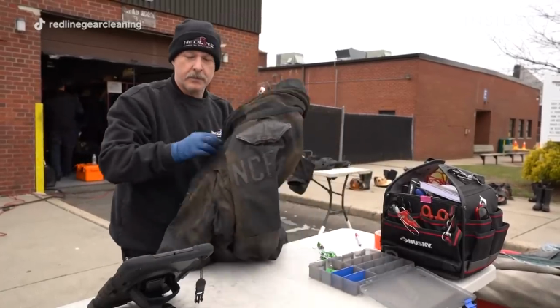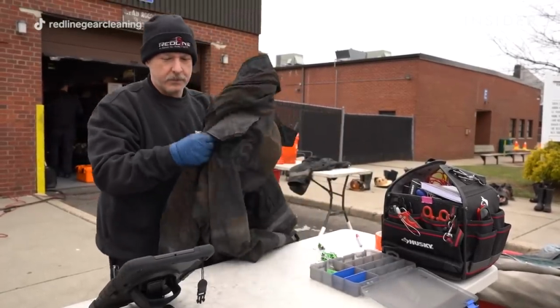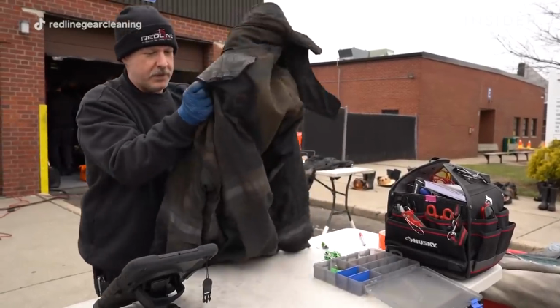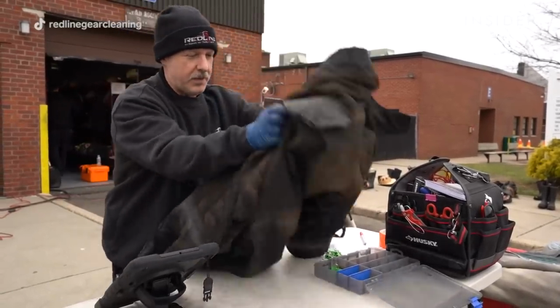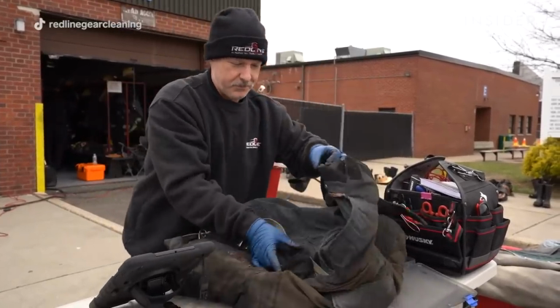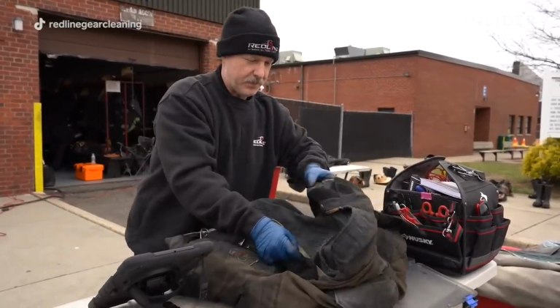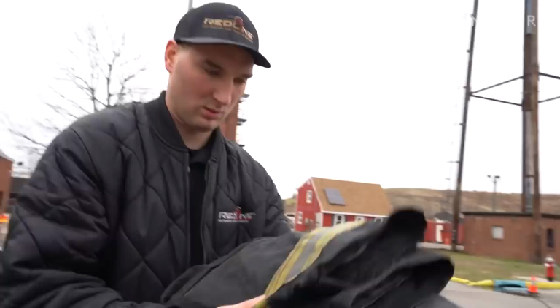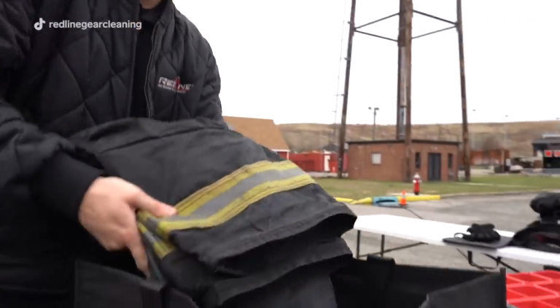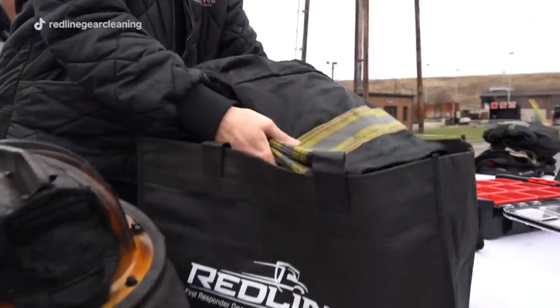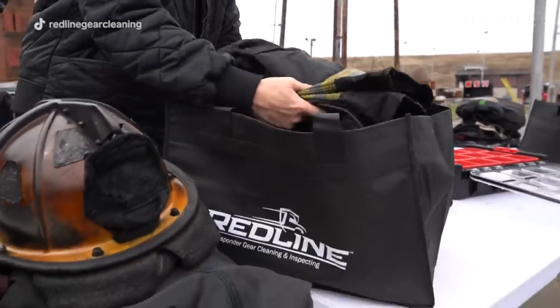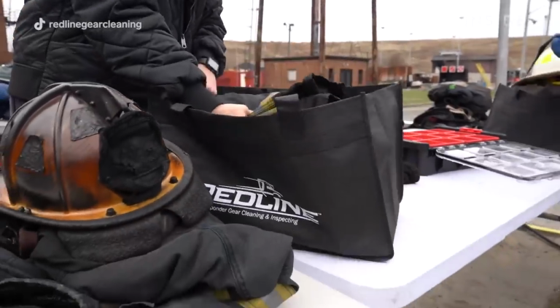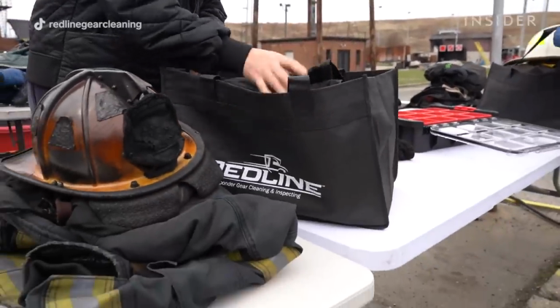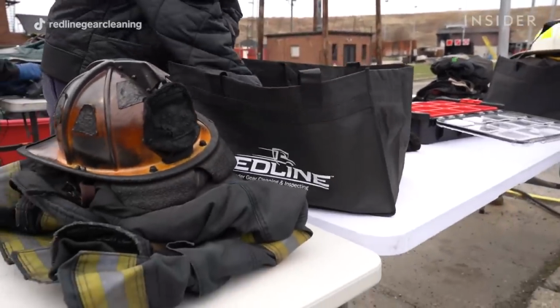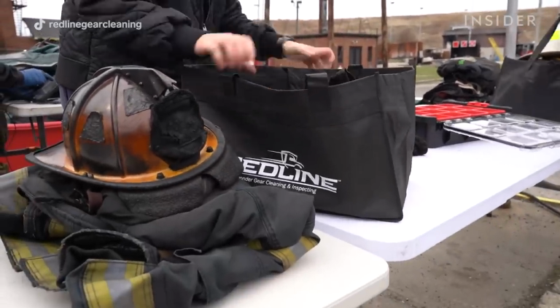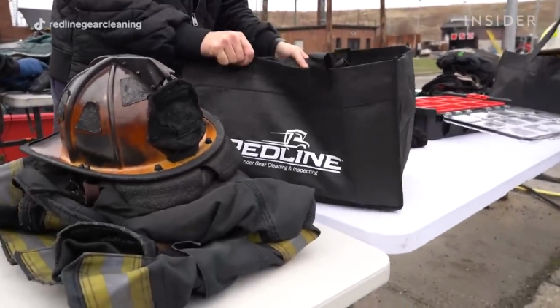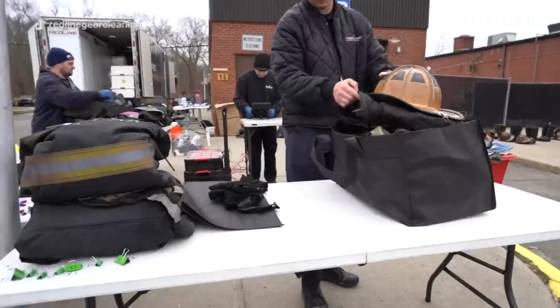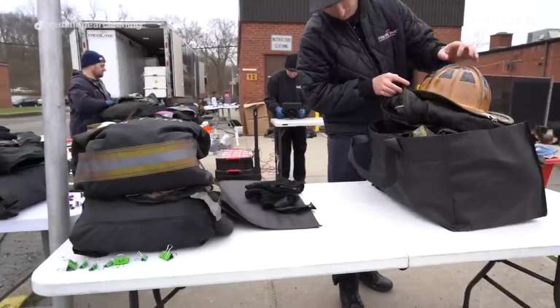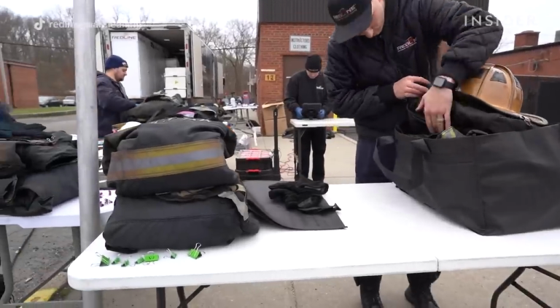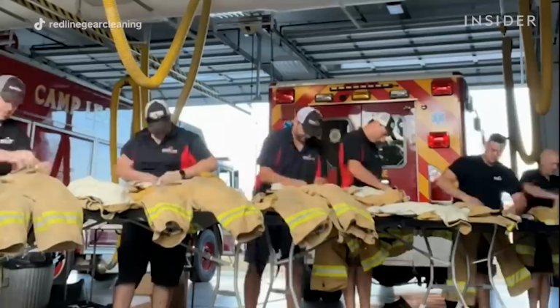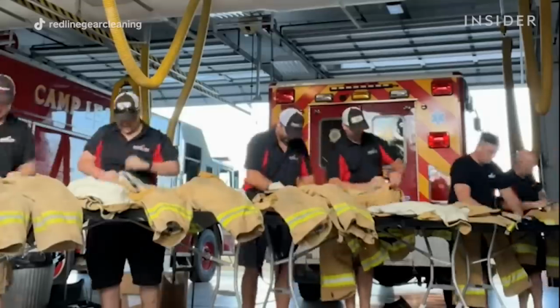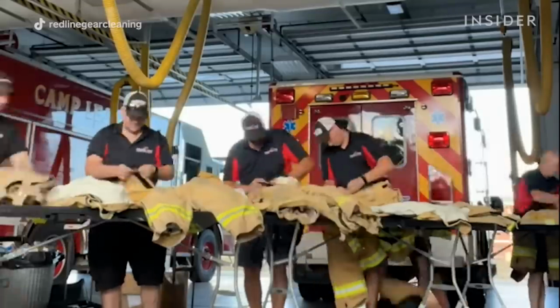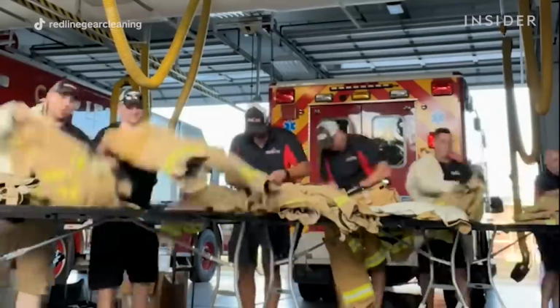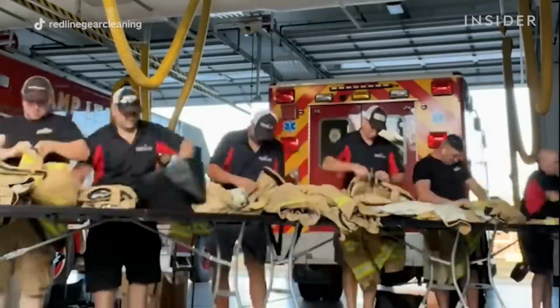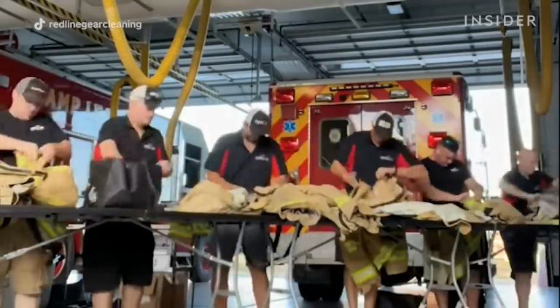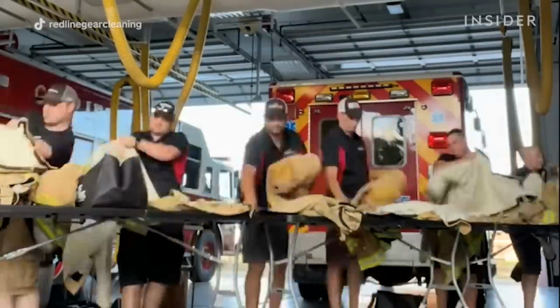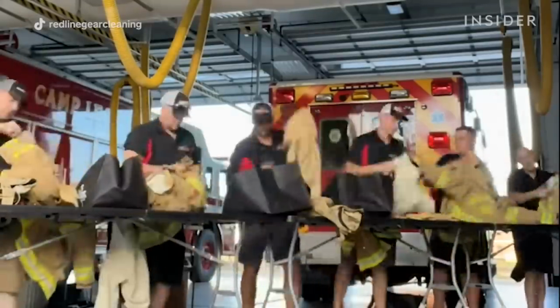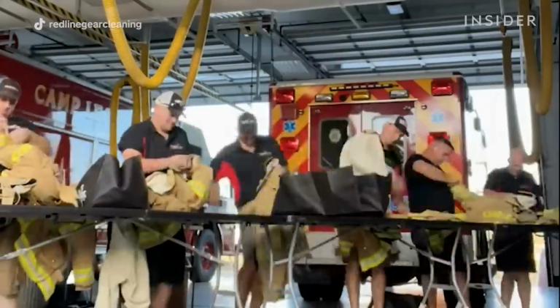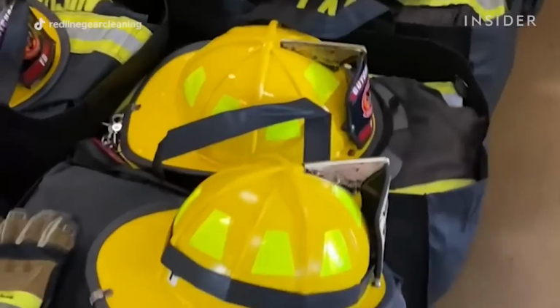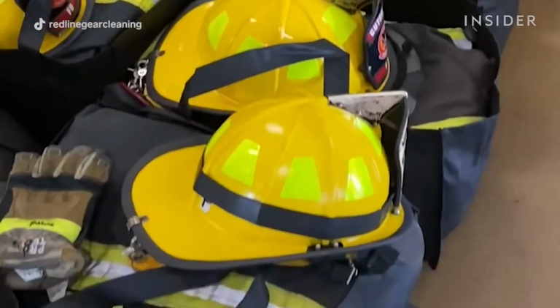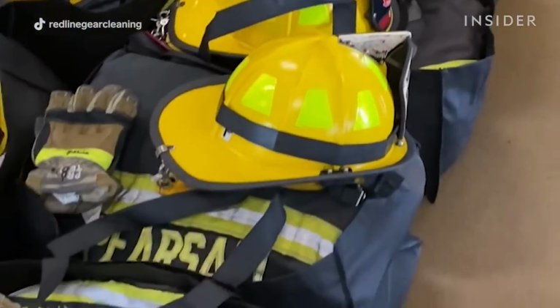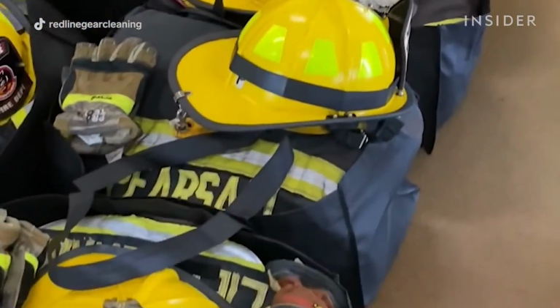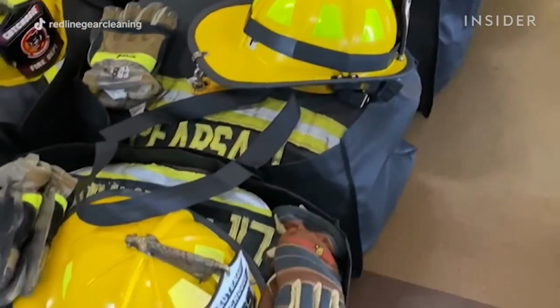Our final product is taking all 10 pieces of gear that were cleaned, putting it back together, putting it in a gear bag, ready to go. Boots on the bottom, pants, jacket, hoods and gloves tucked in the side, helmet on the top — as one complete package, ready to go.